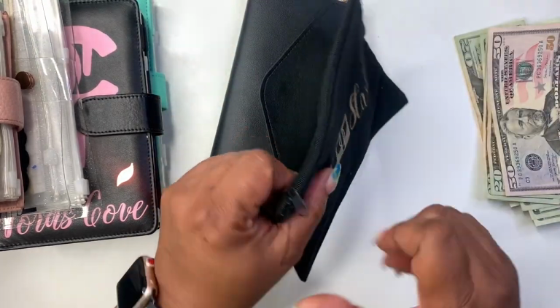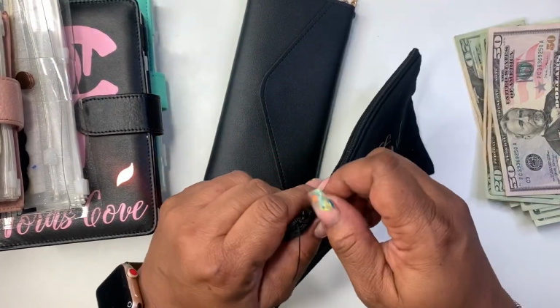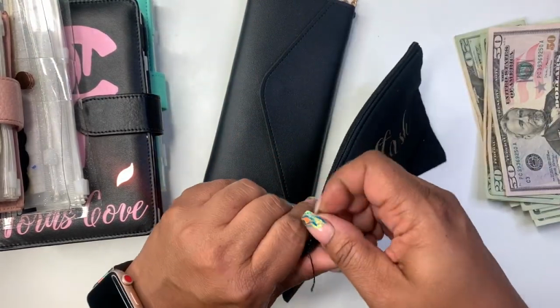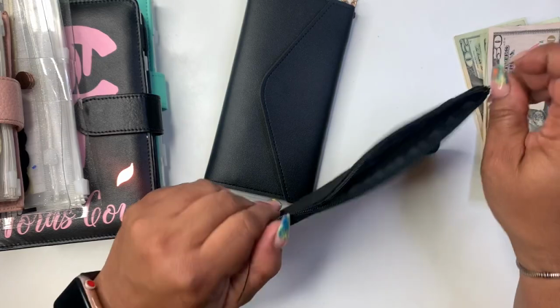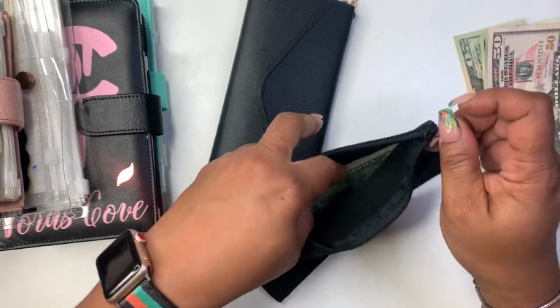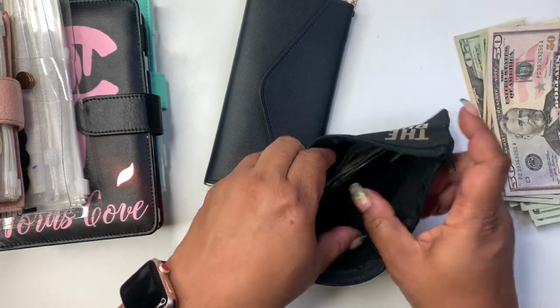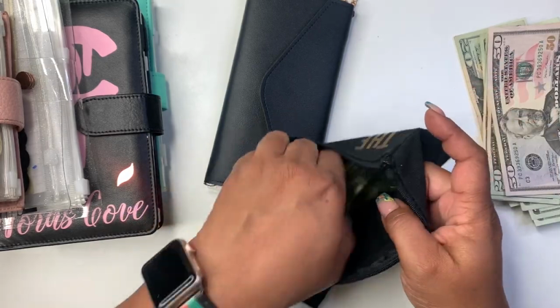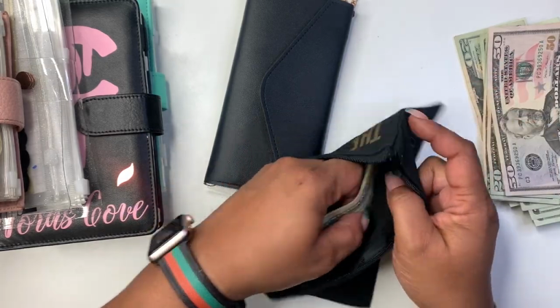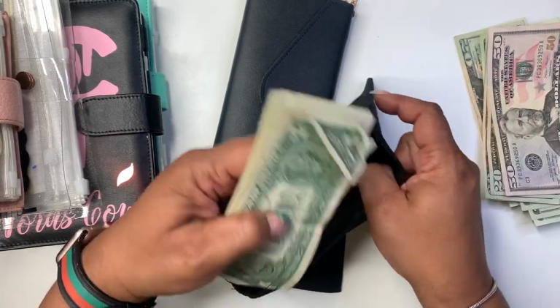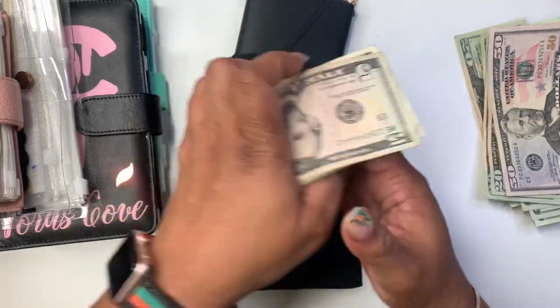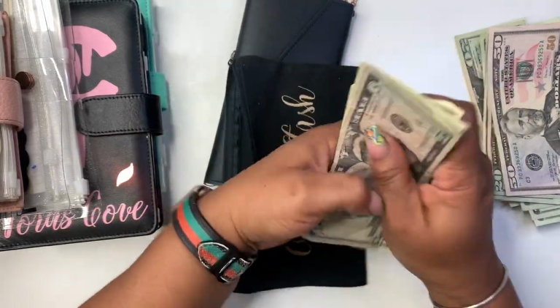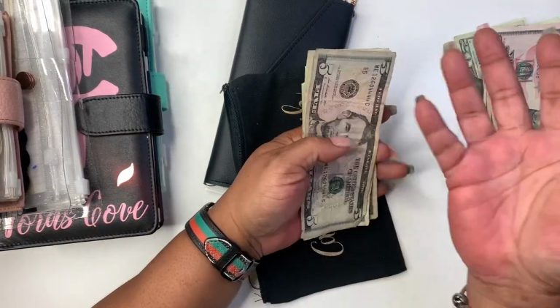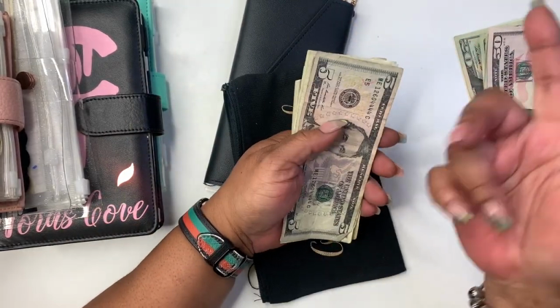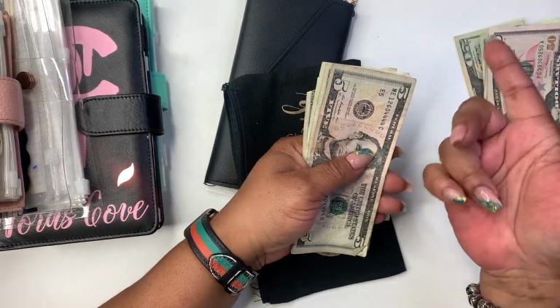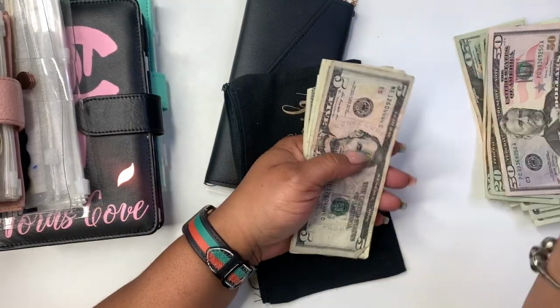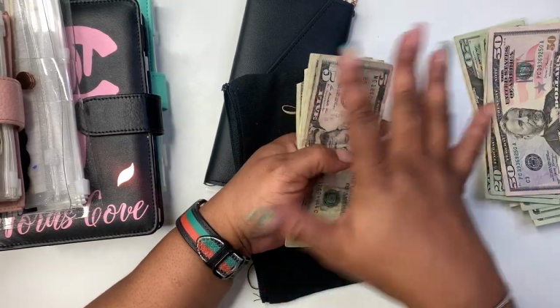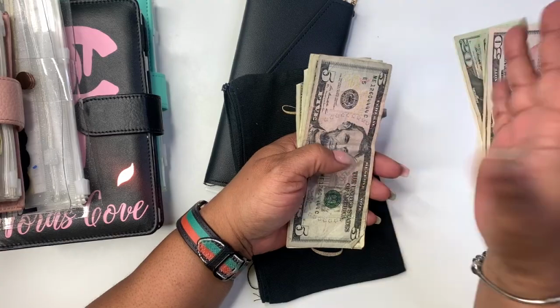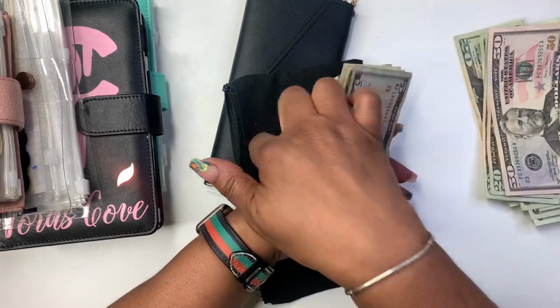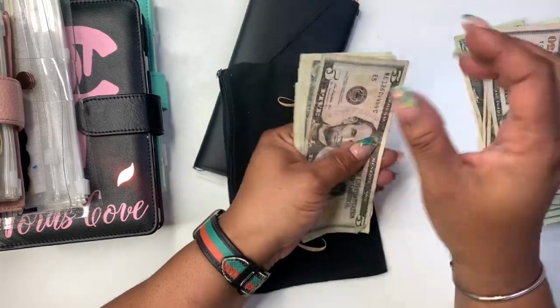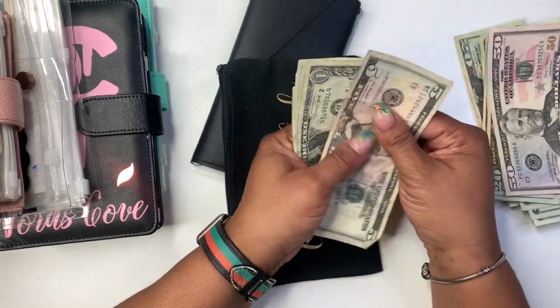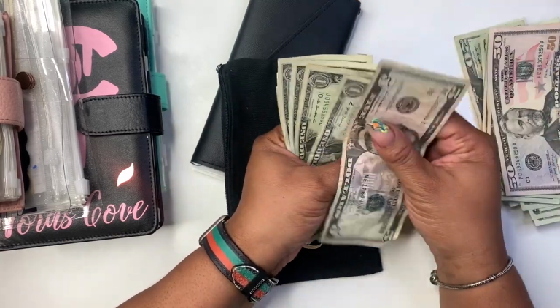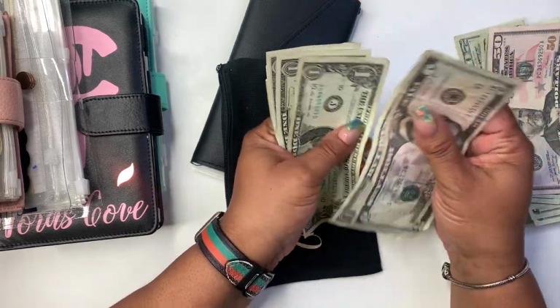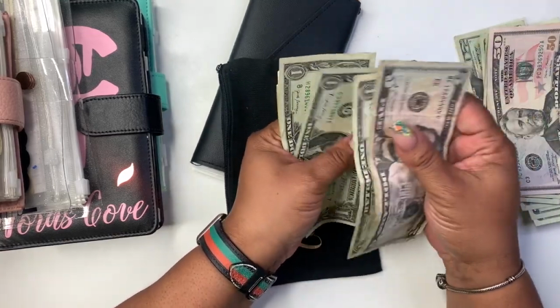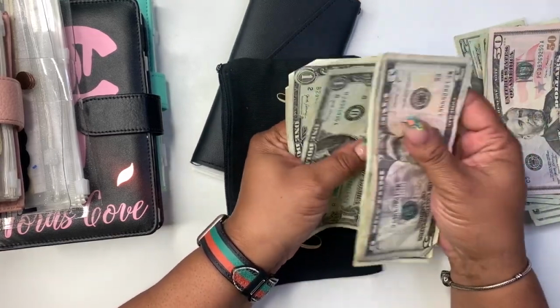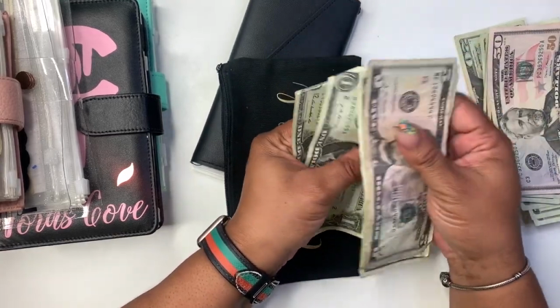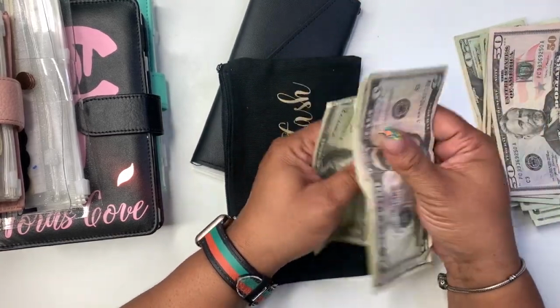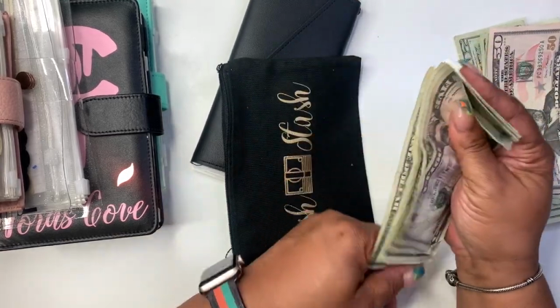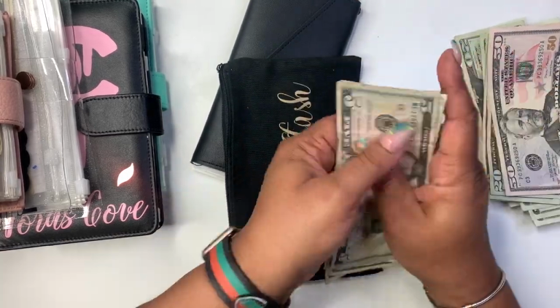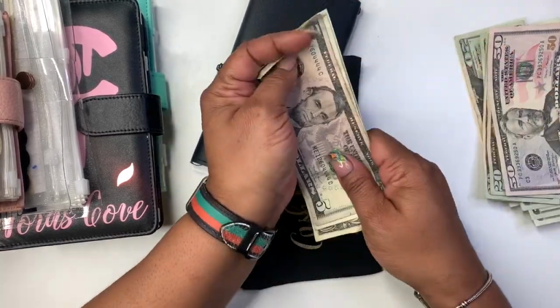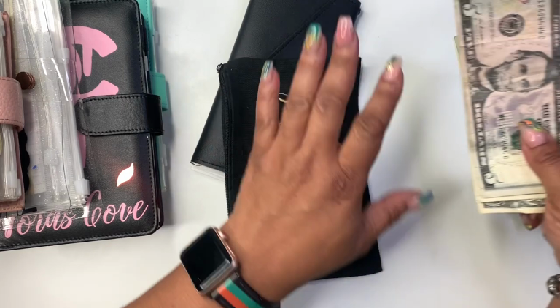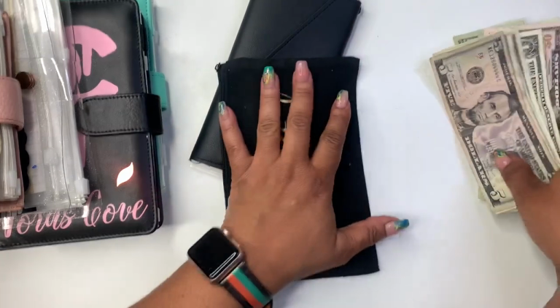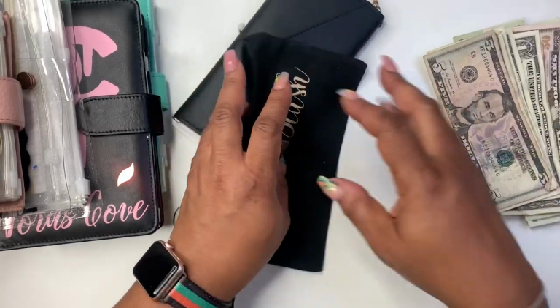In my little cash bag I have some money — I broke some change, so if I break change I'll put it in here. Five, six, seven, eight, nine — seven, eleven. Also, the reason I carry this is so that if I get tips in cash I can break it up and put it here.